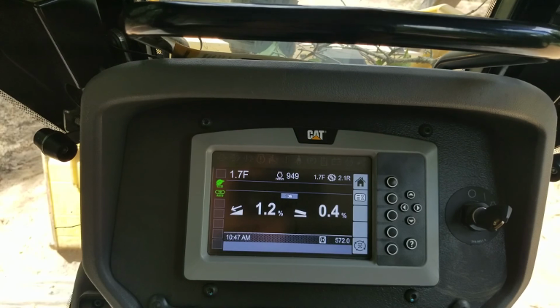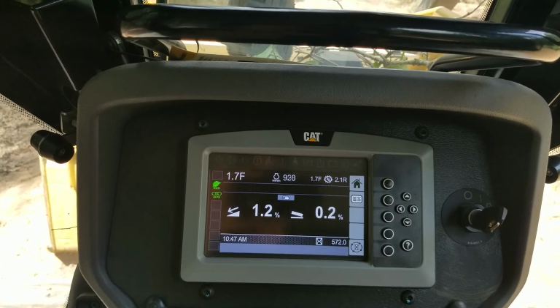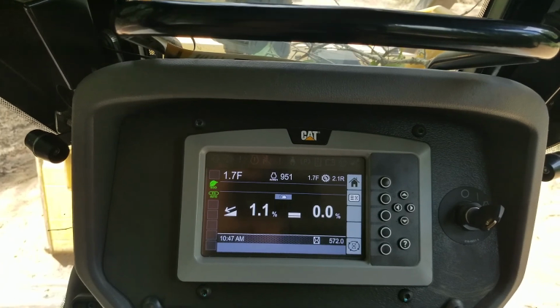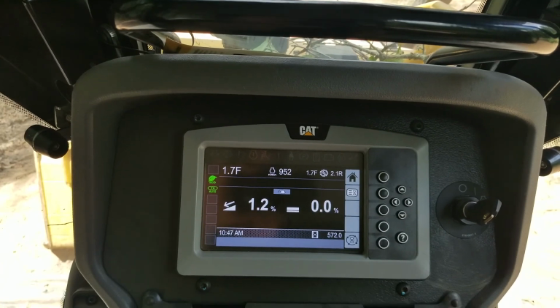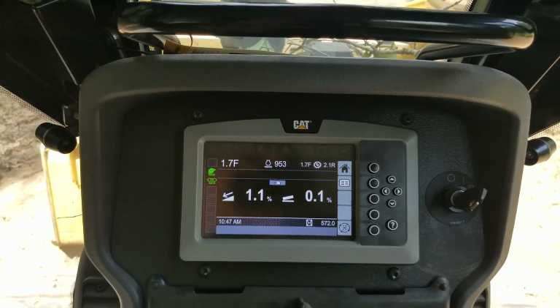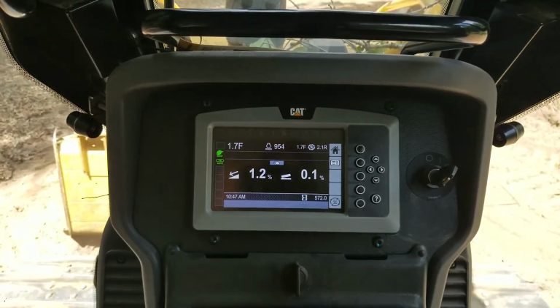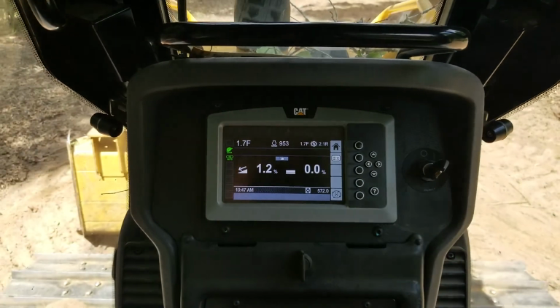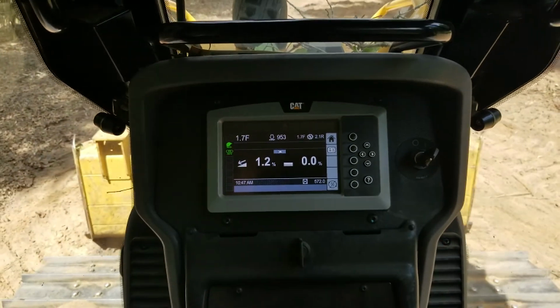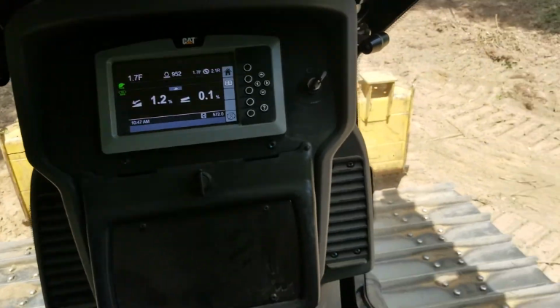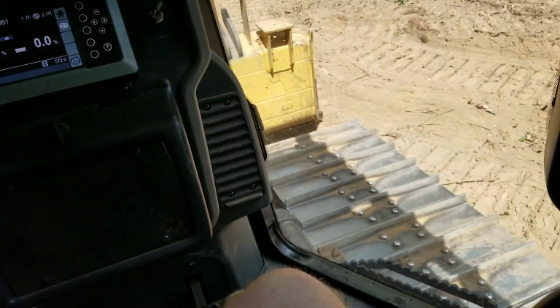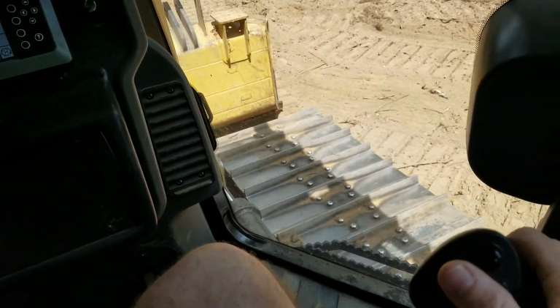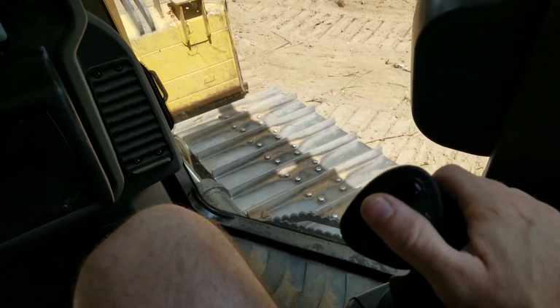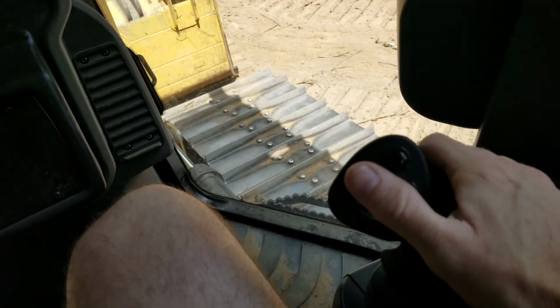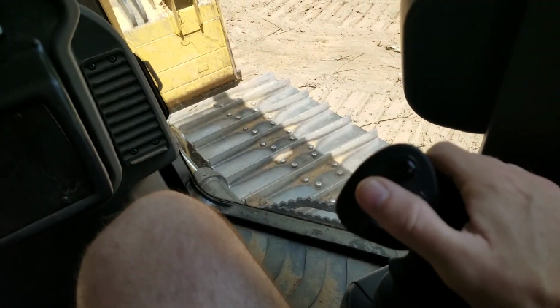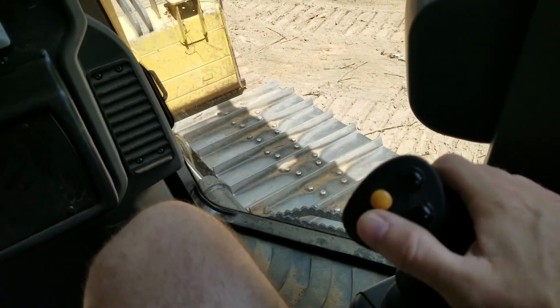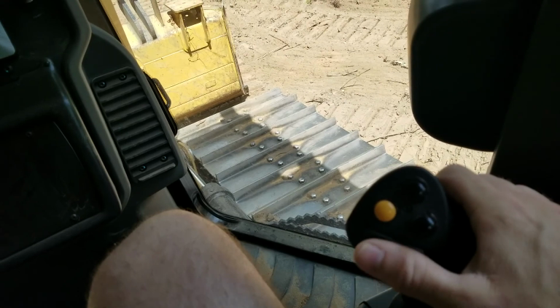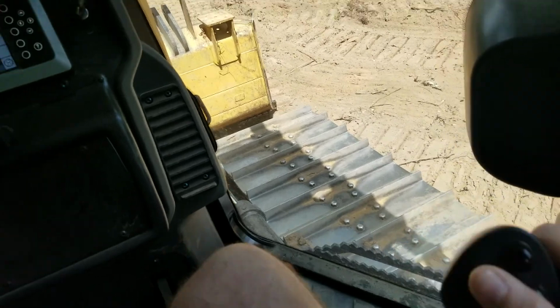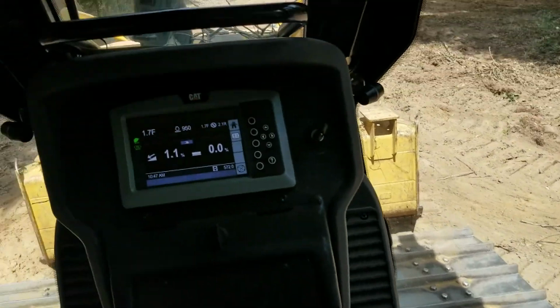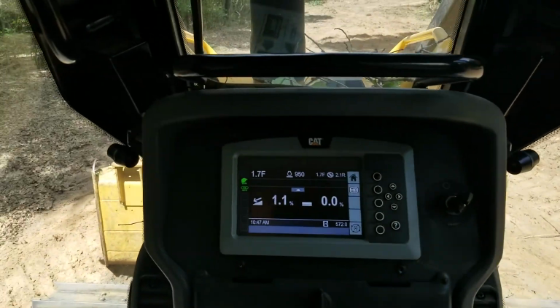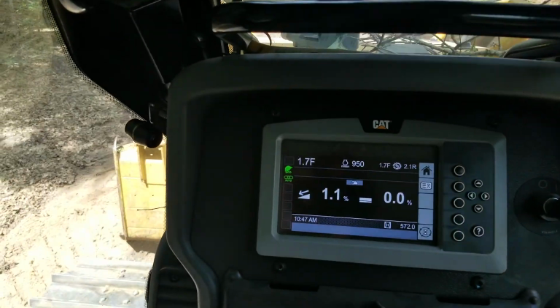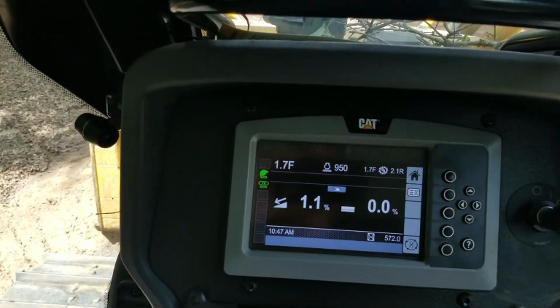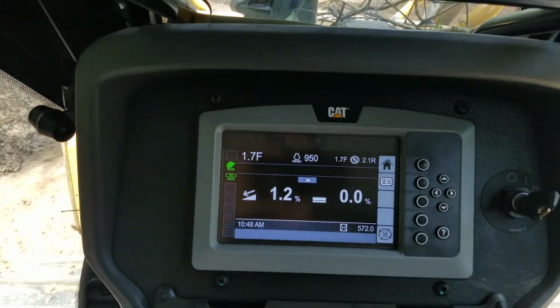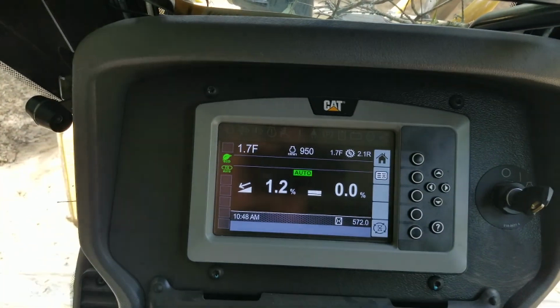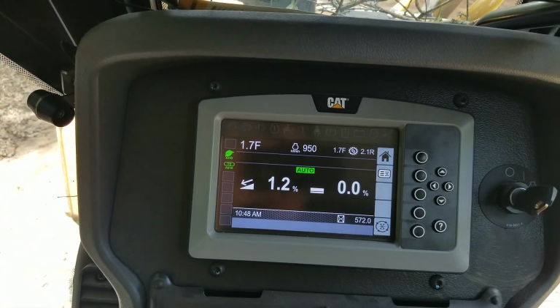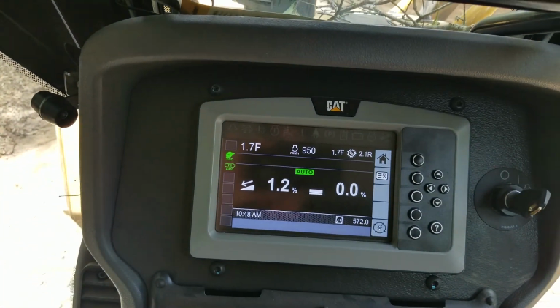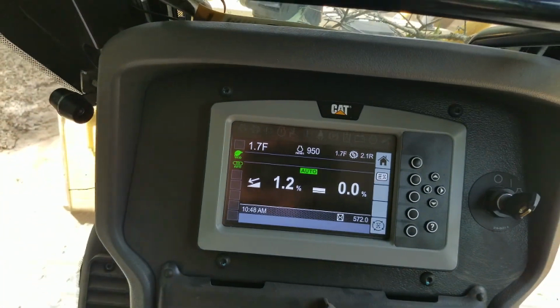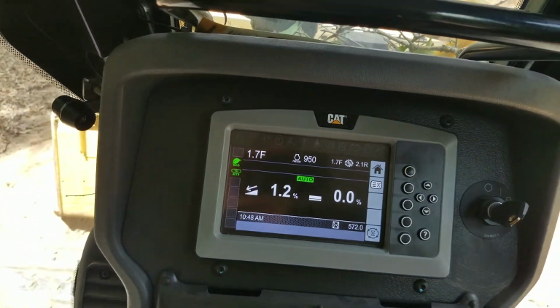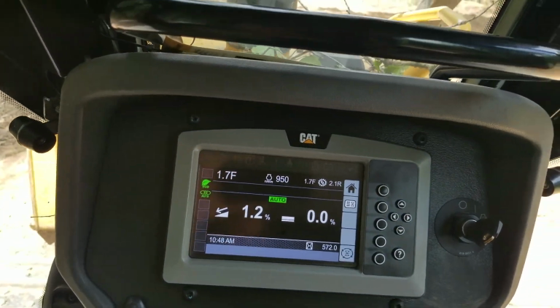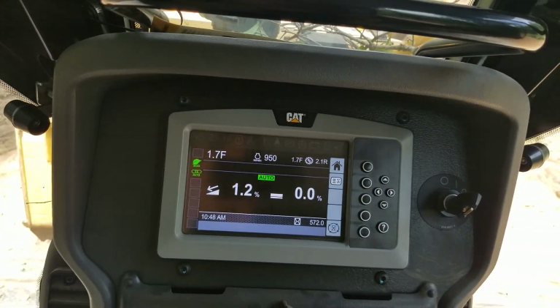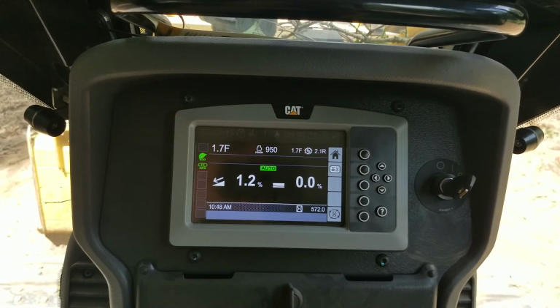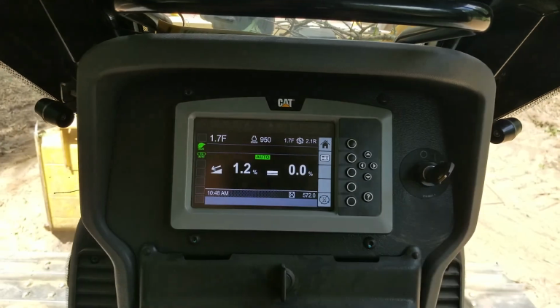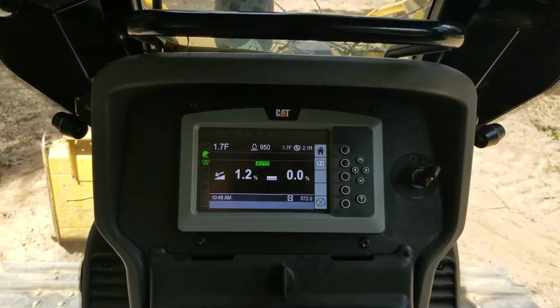Alright, so now we've got it at zero. You go over here and hit this yellow button right here — you can see that it's going to put it in auto. Alright, we've got the speed down.